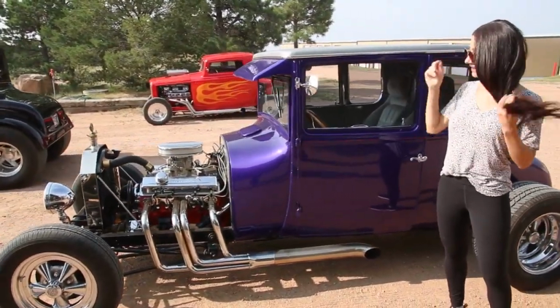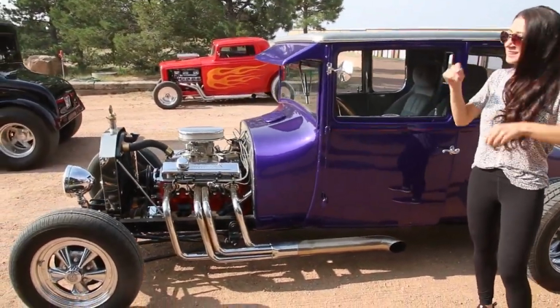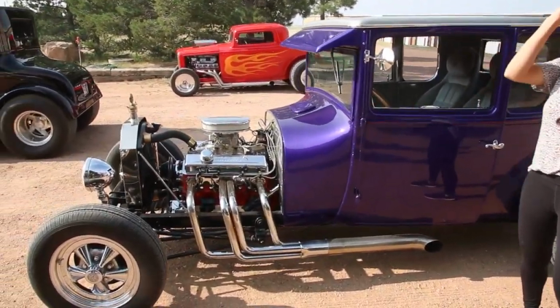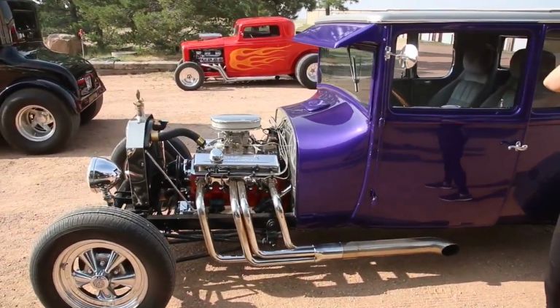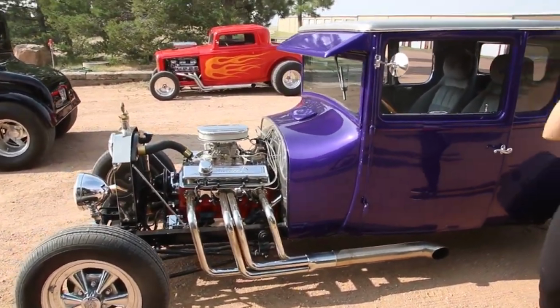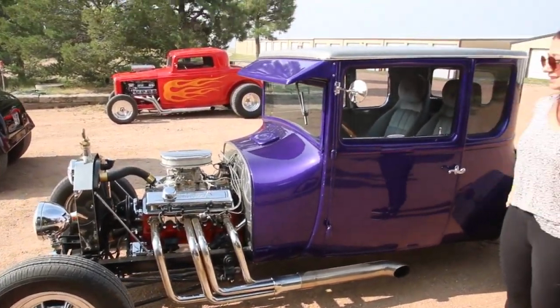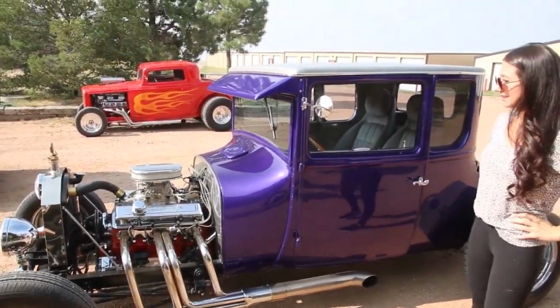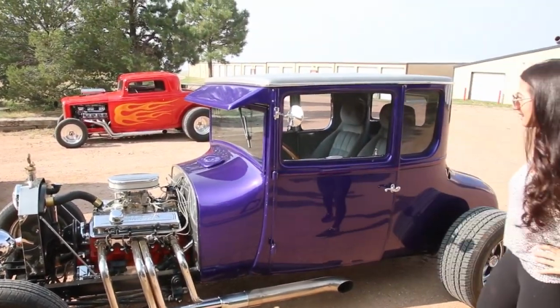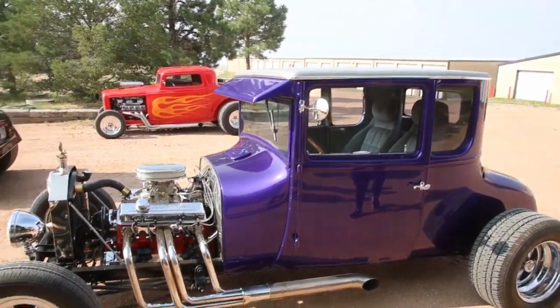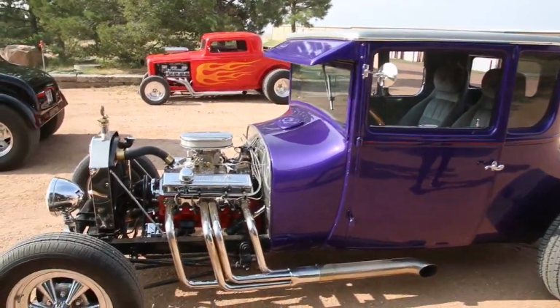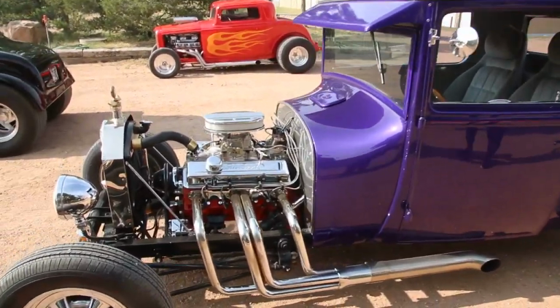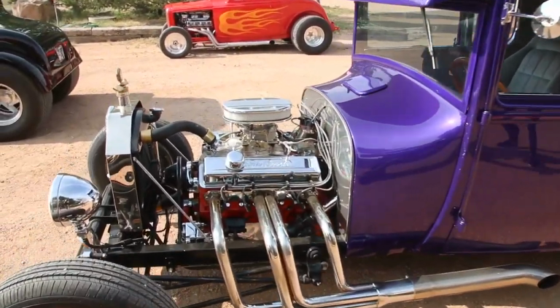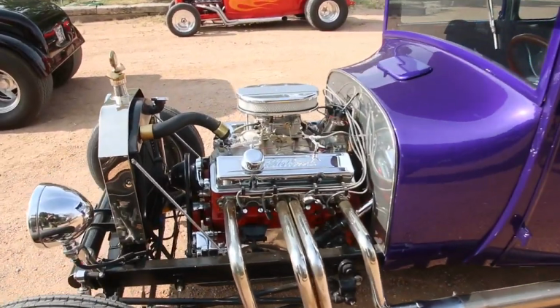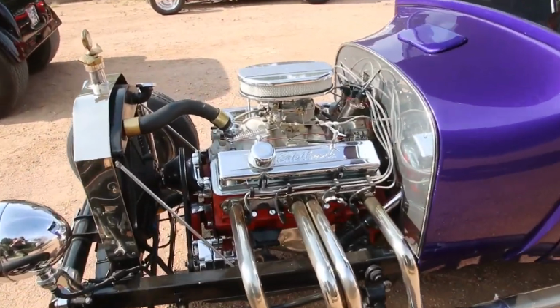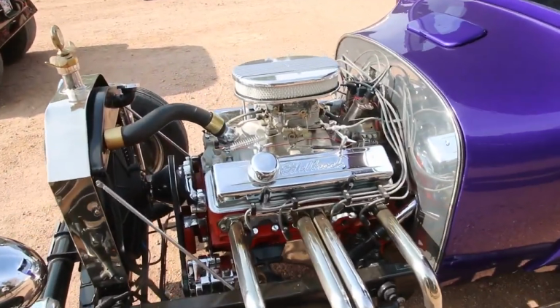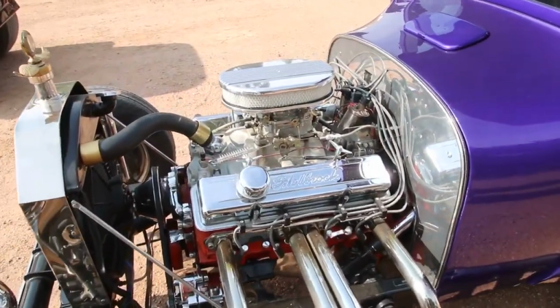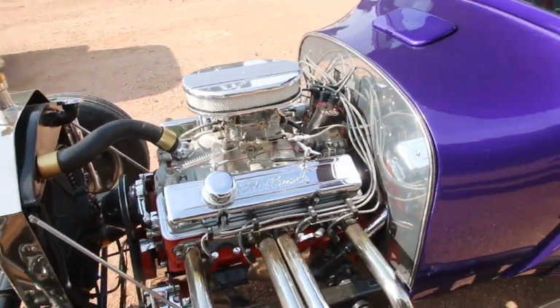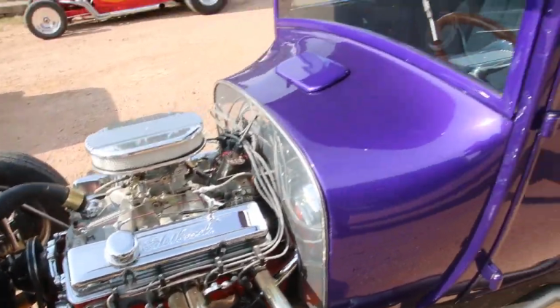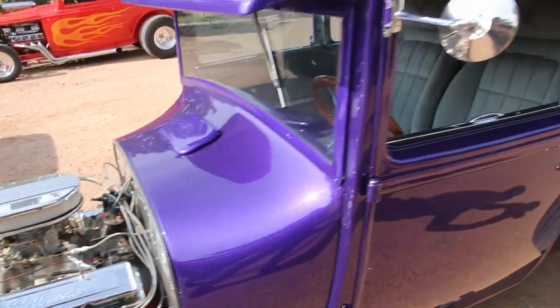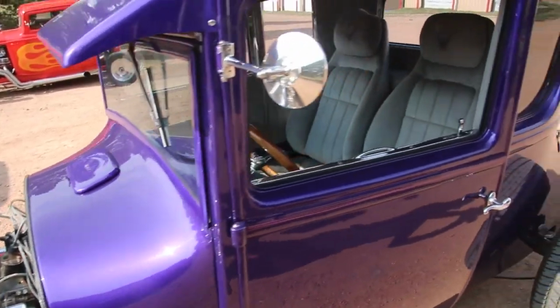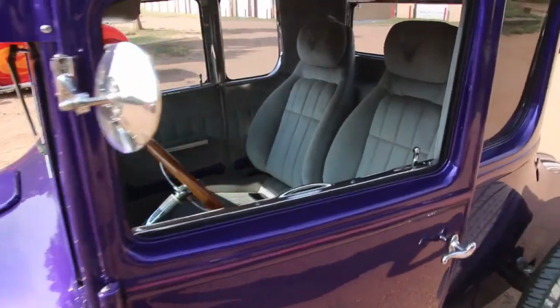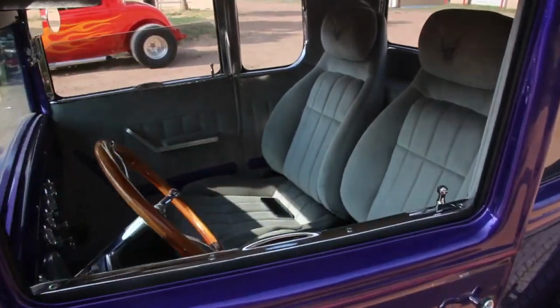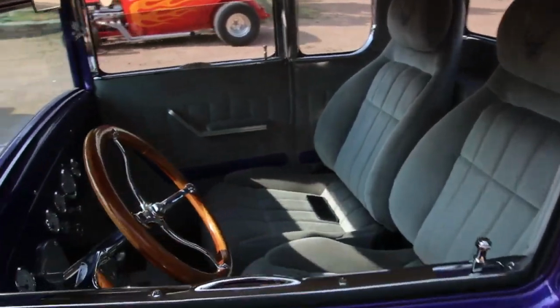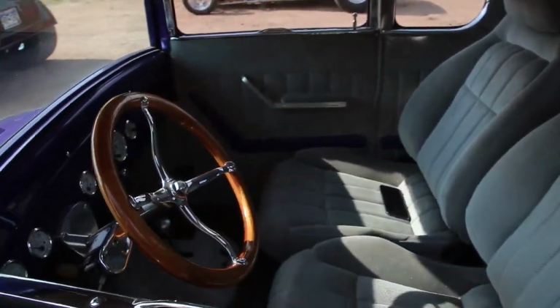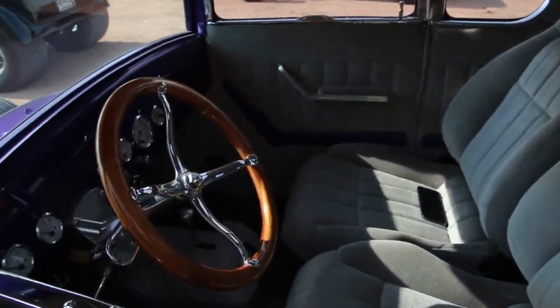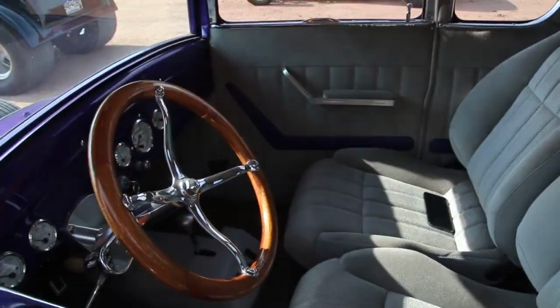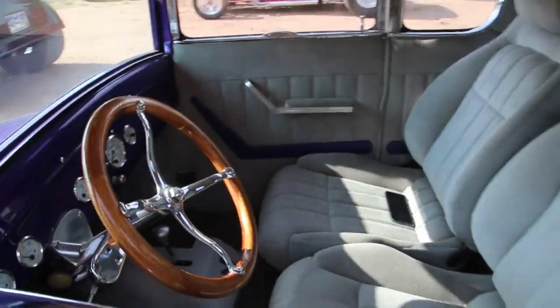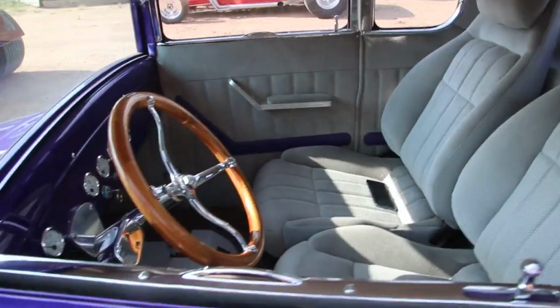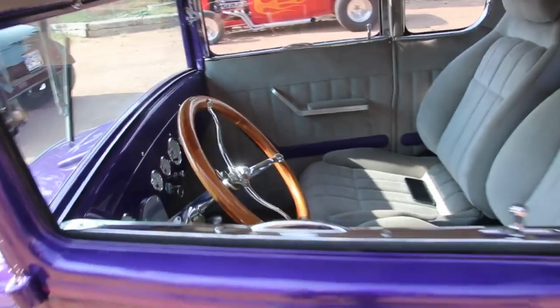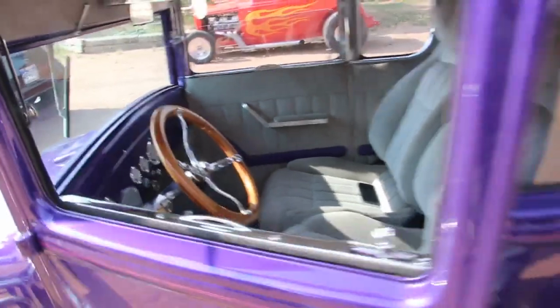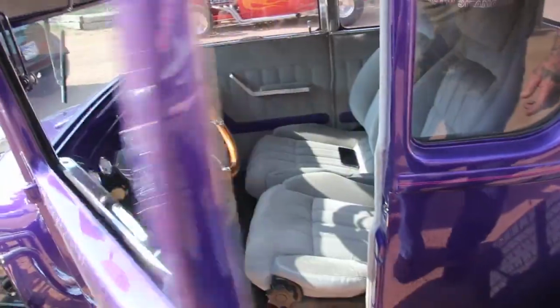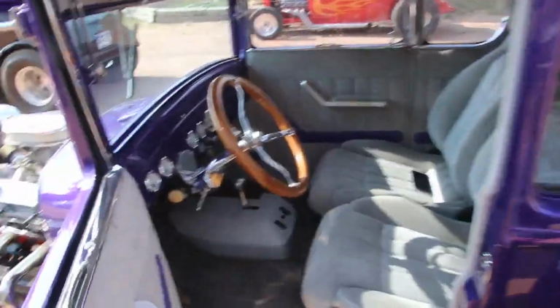It's a 1927 Ford, and it's got a small block Chevy motor in it, Chevy transmission, Ford 9-inch rear, disc brakes in the front, drum brakes in the back. Look at that interior — isn't that beautiful? All the gauges work.